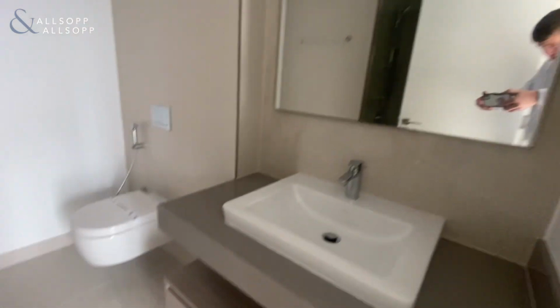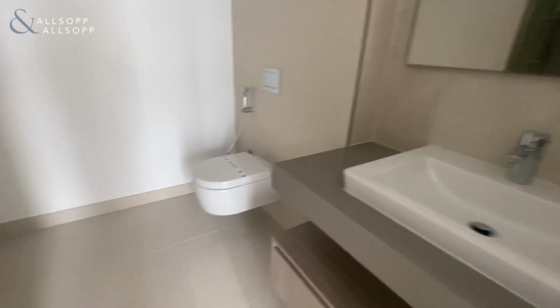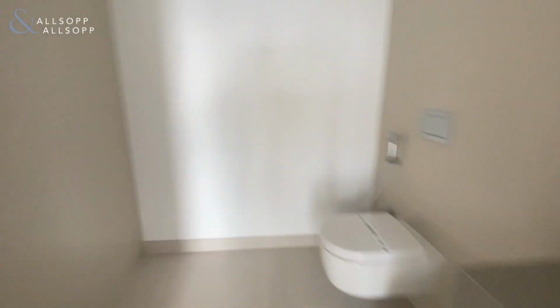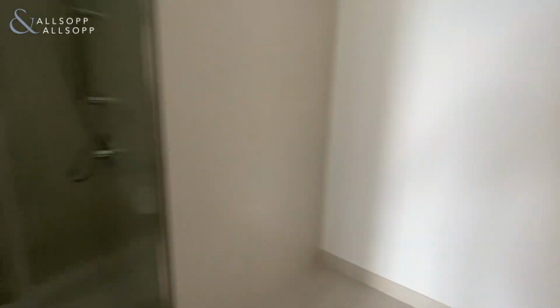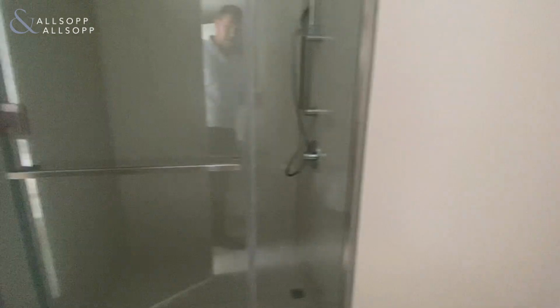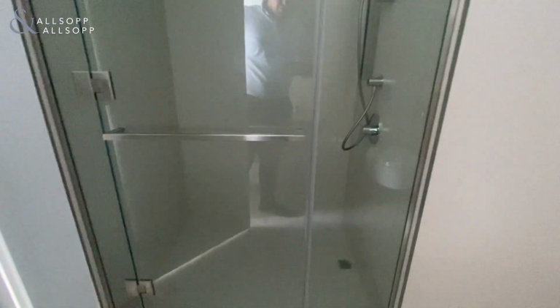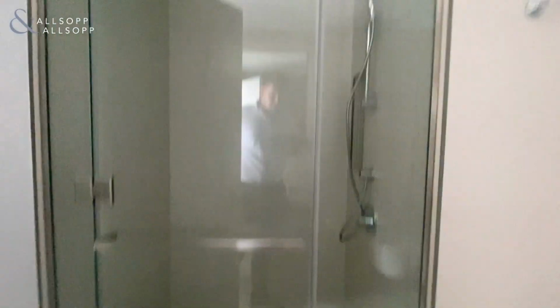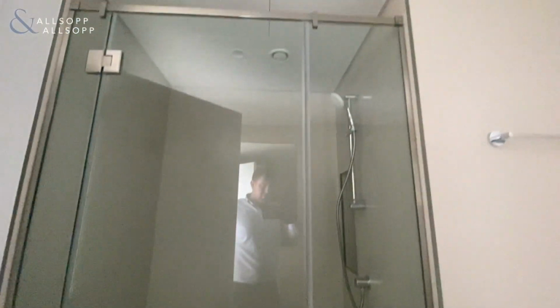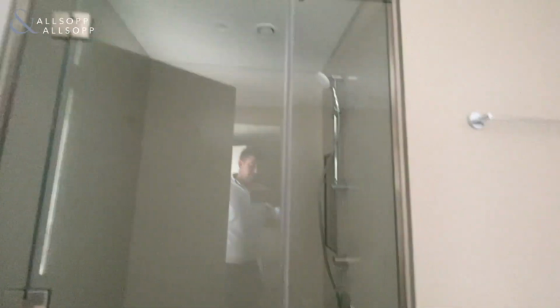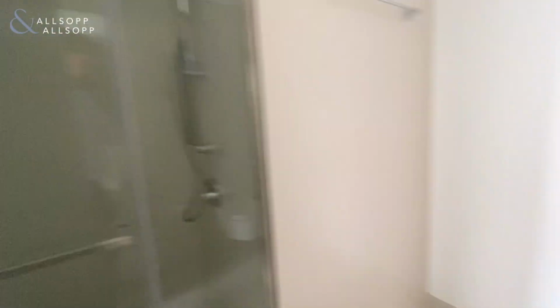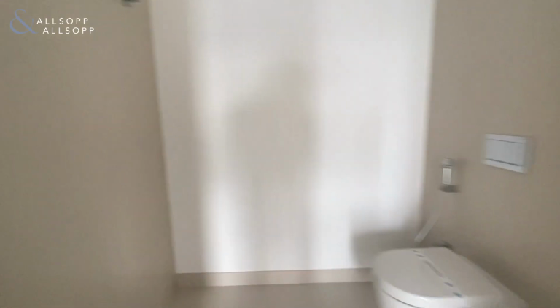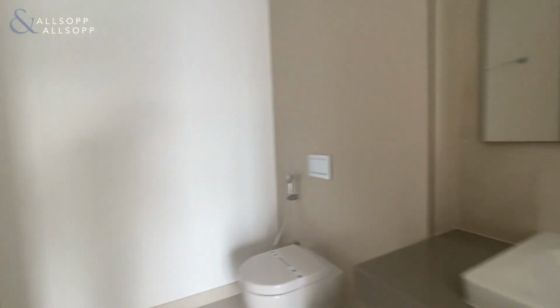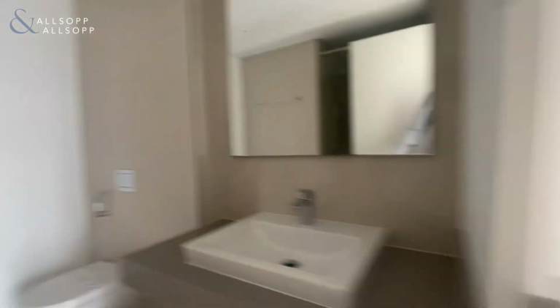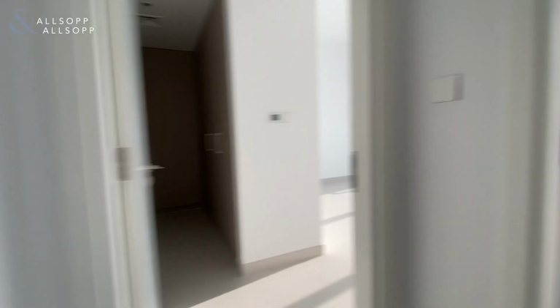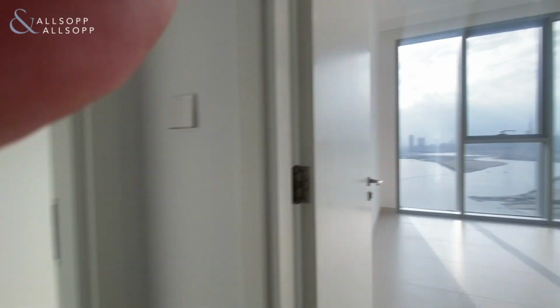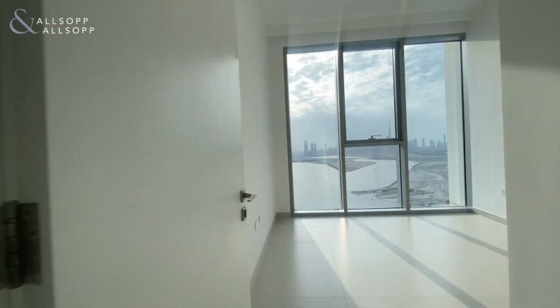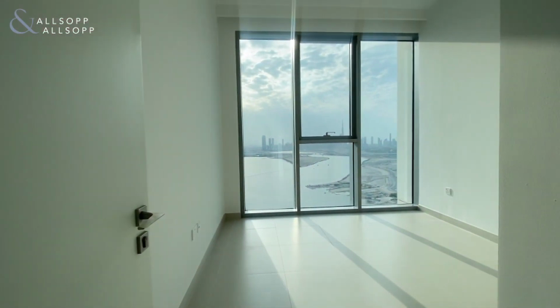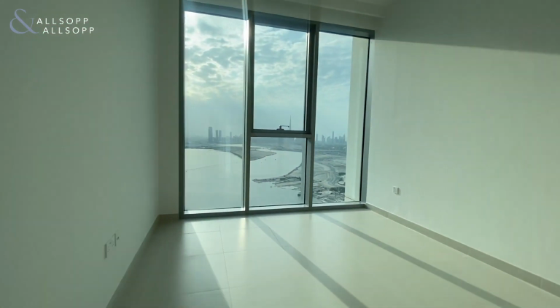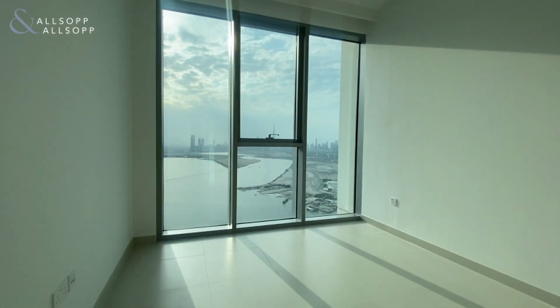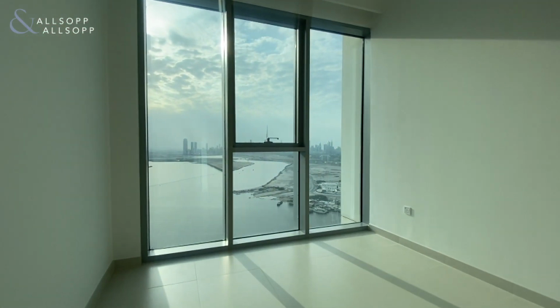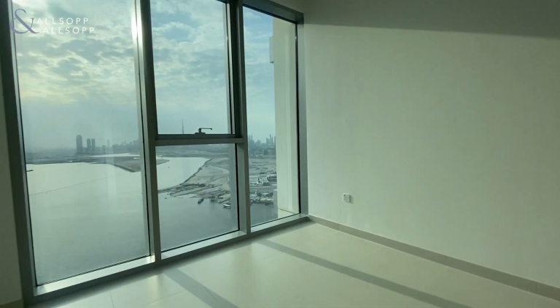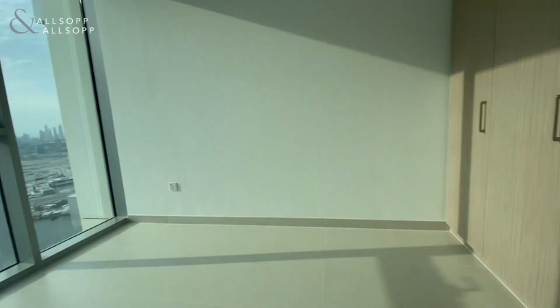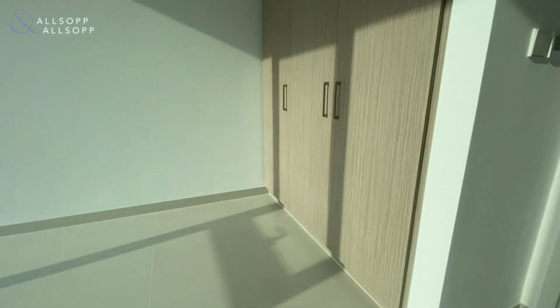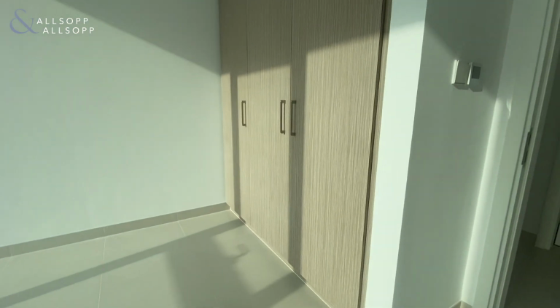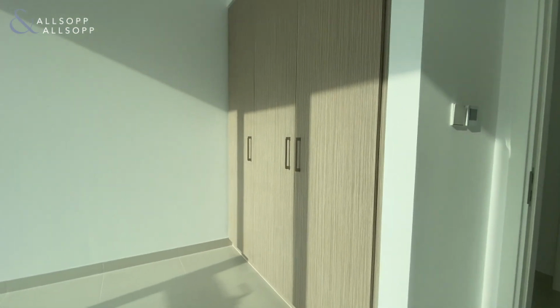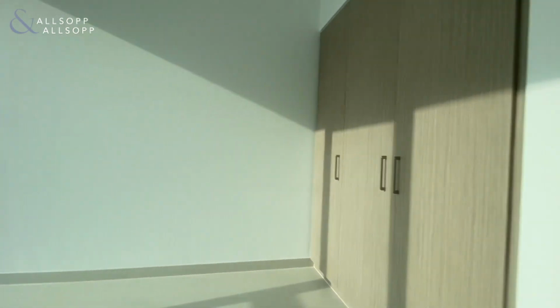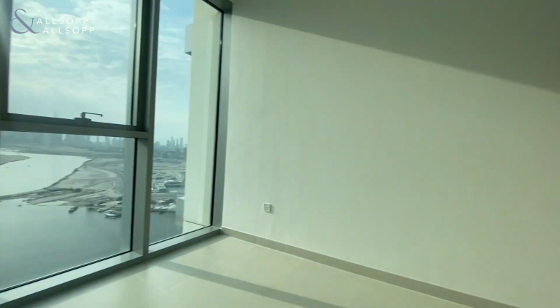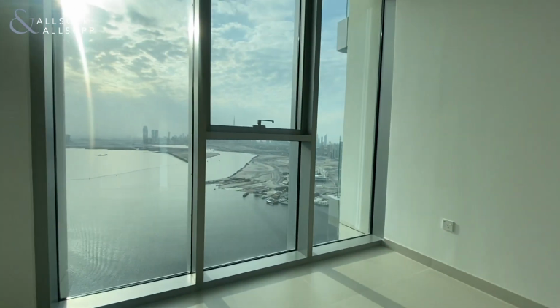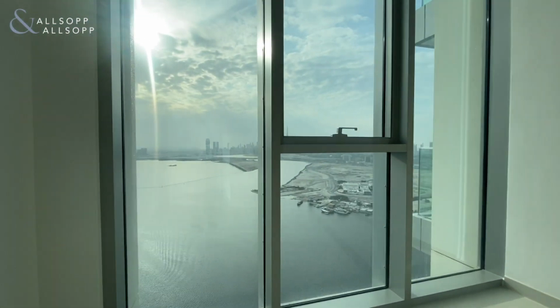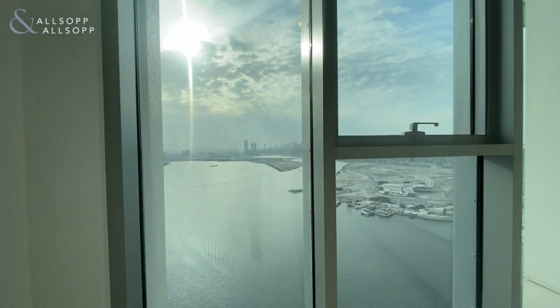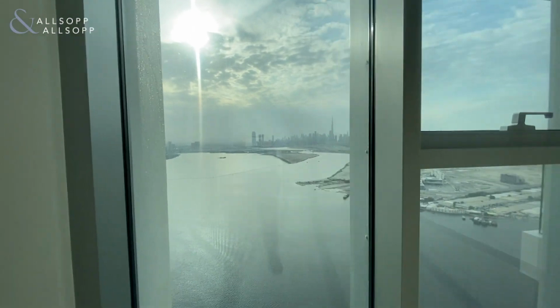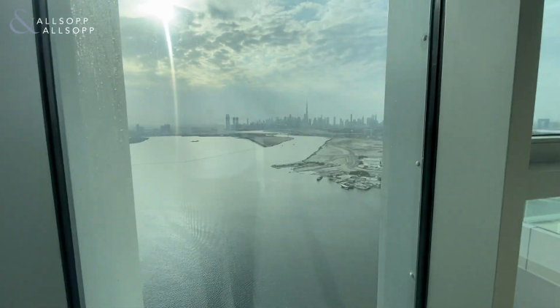A standalone shower and then into the guest bedroom. Again floor to ceiling windows with built-in wardrobes and that full uninterrupted view.